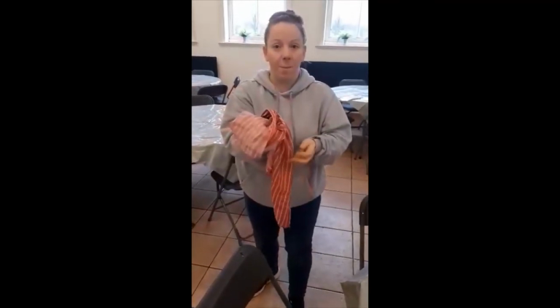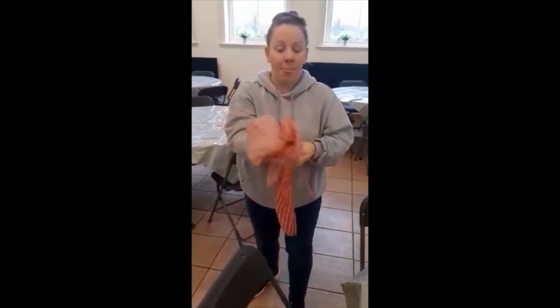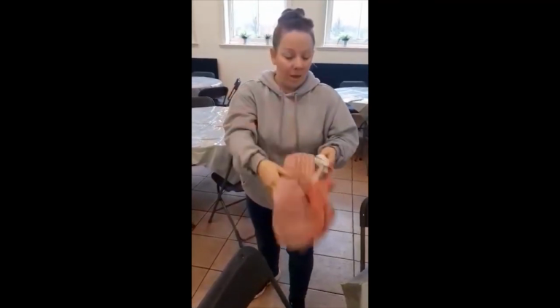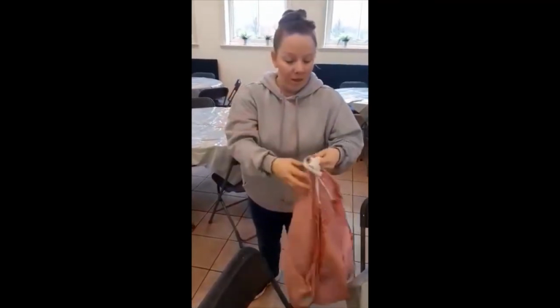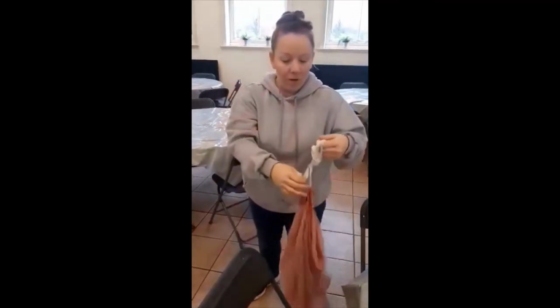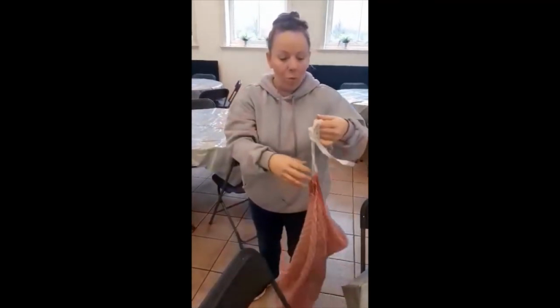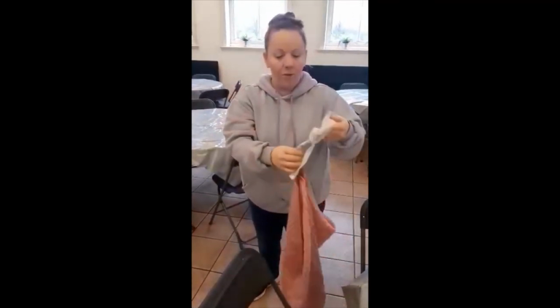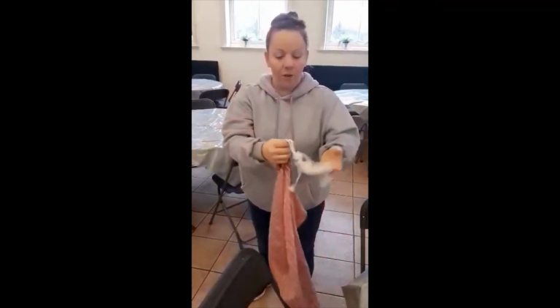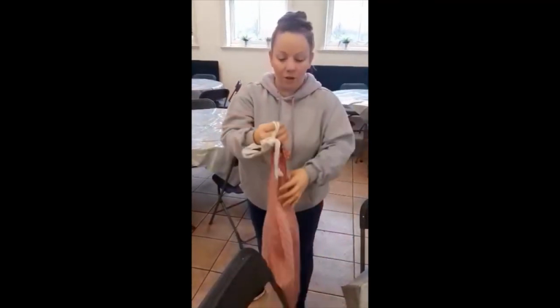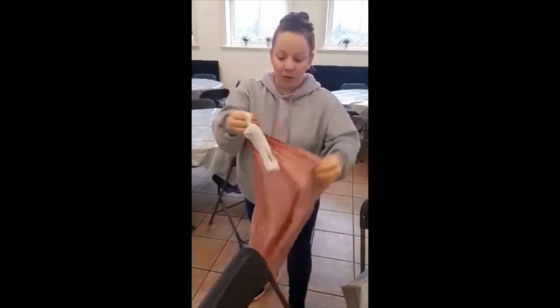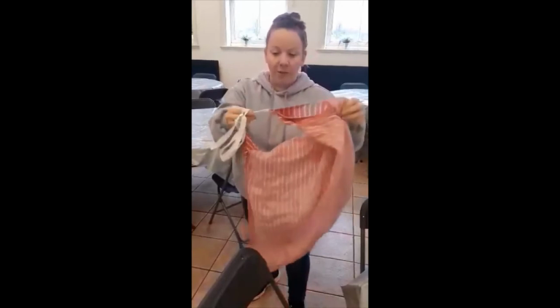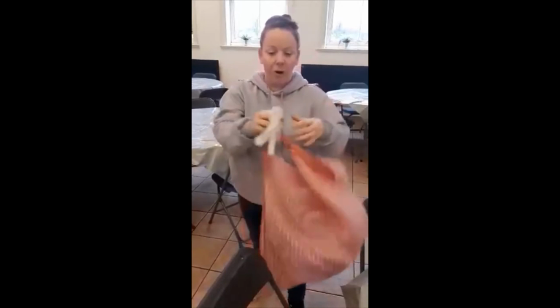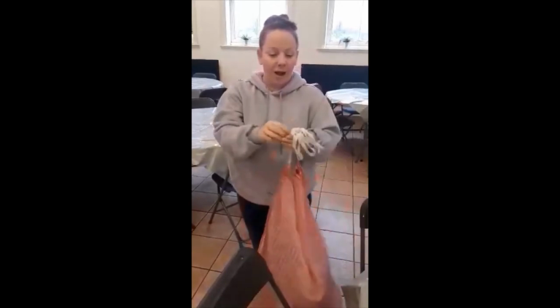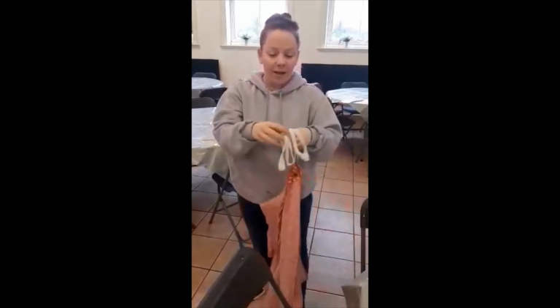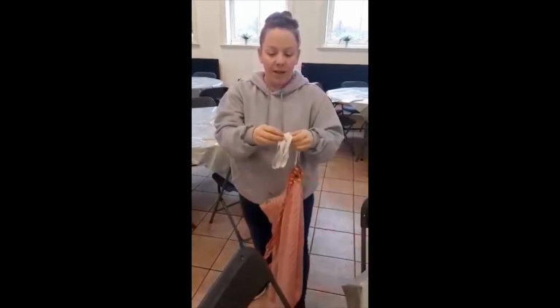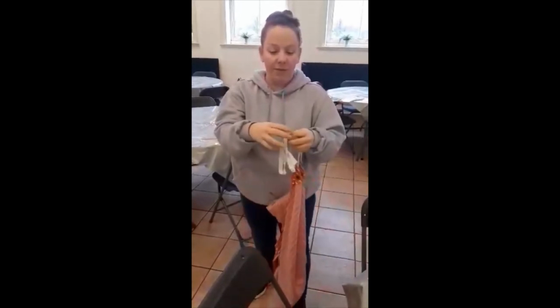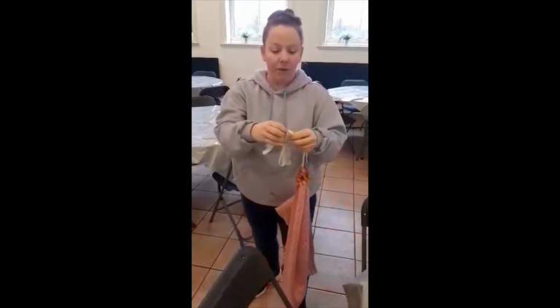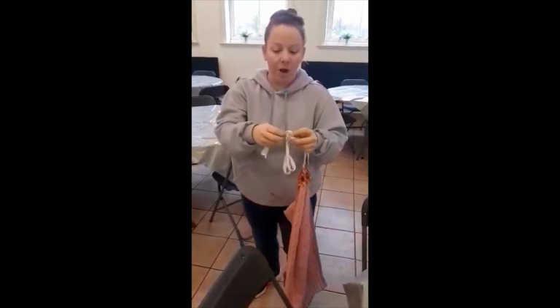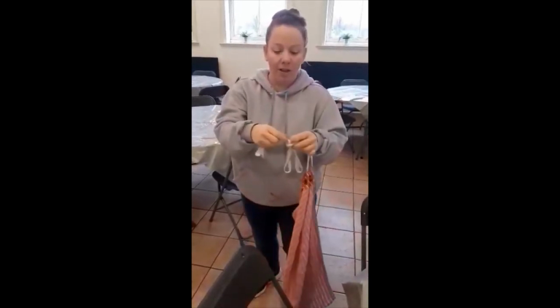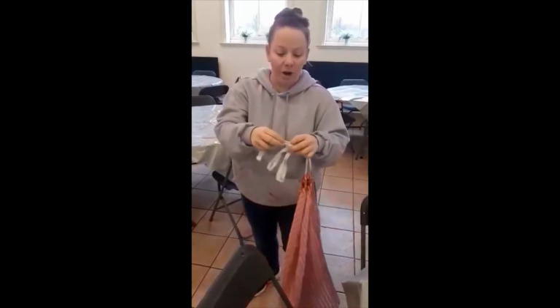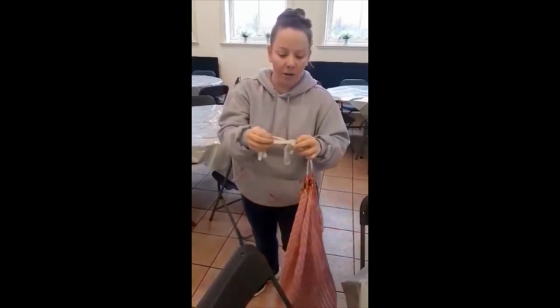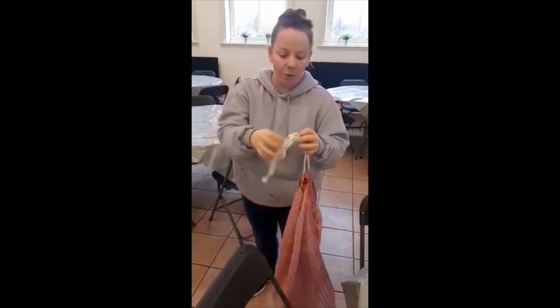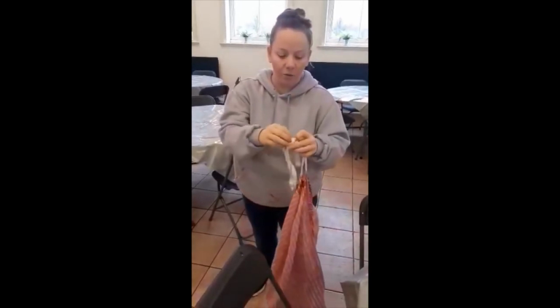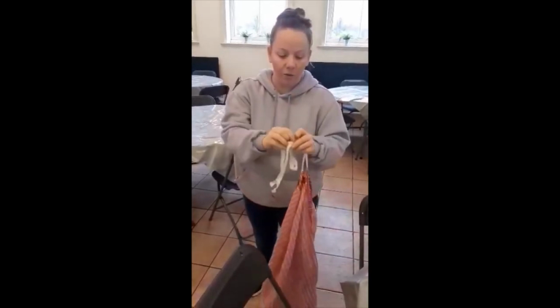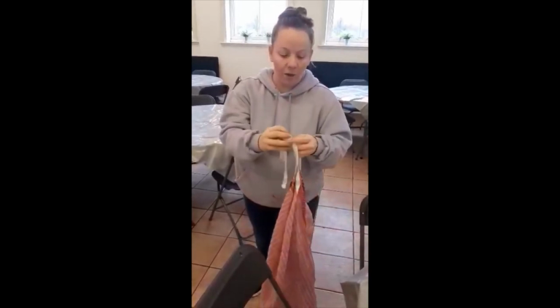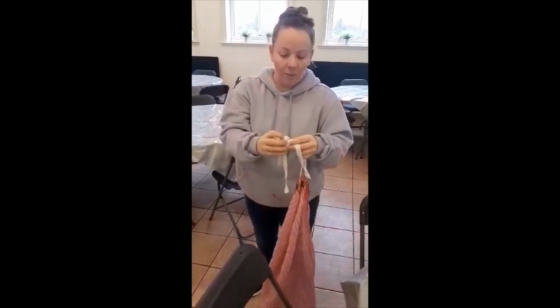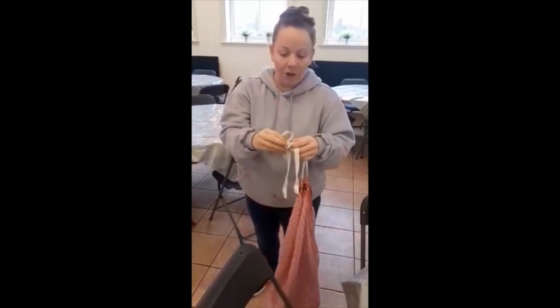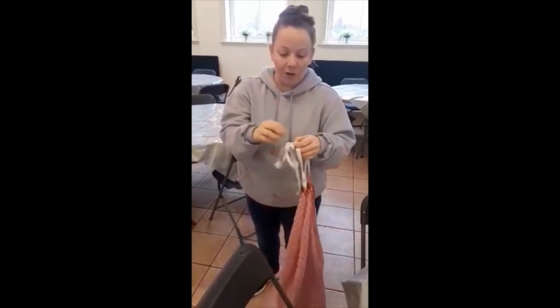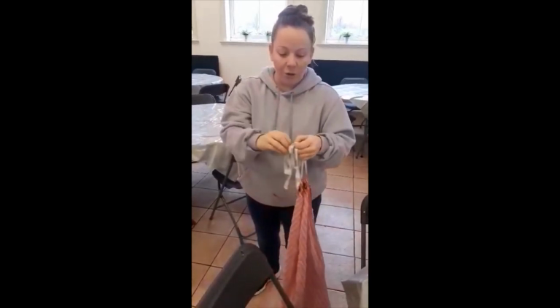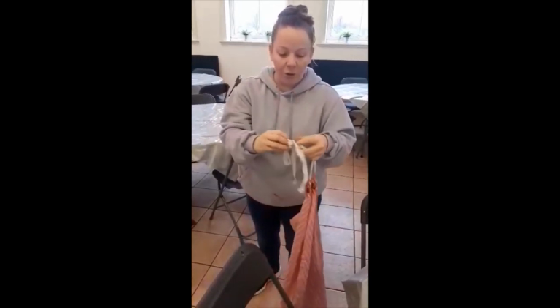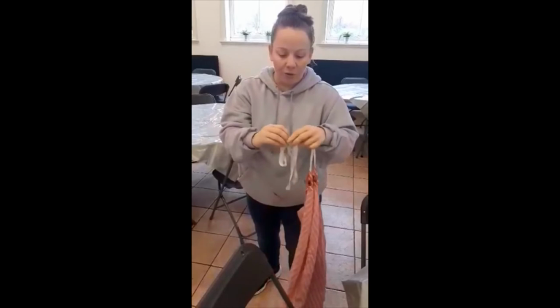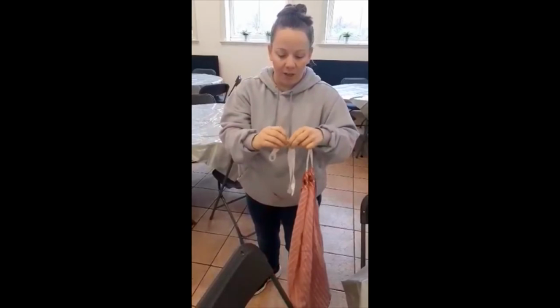Then whenever the laundry has been dried, if the knot has not come loose, make sure that you do loosen it.